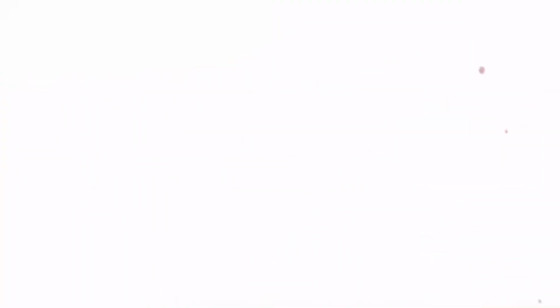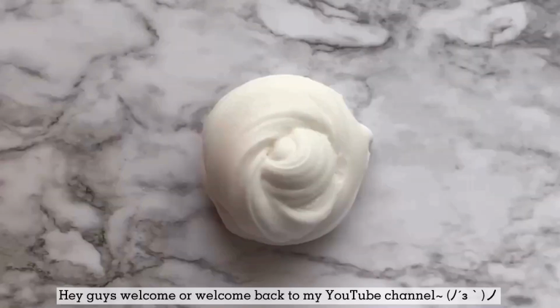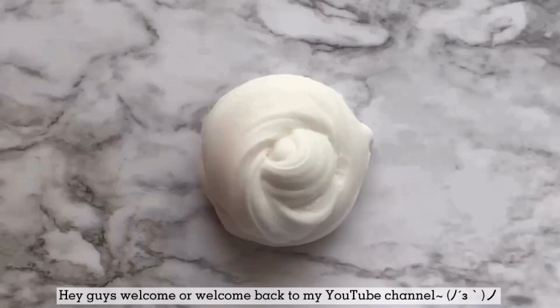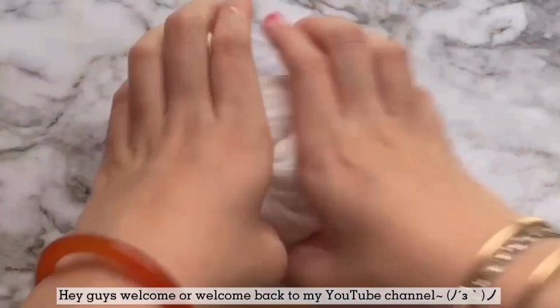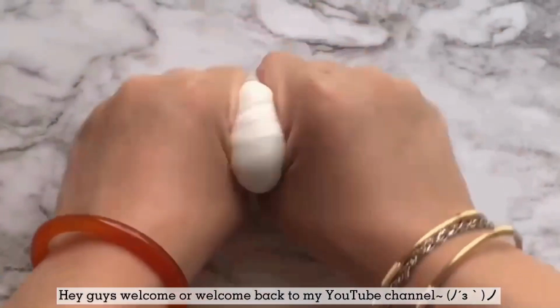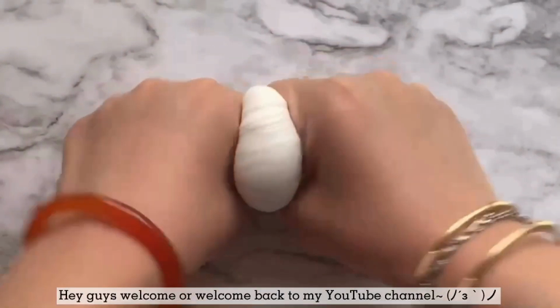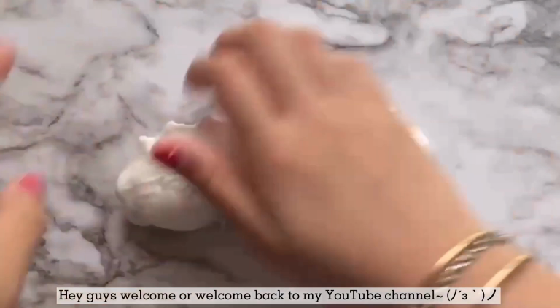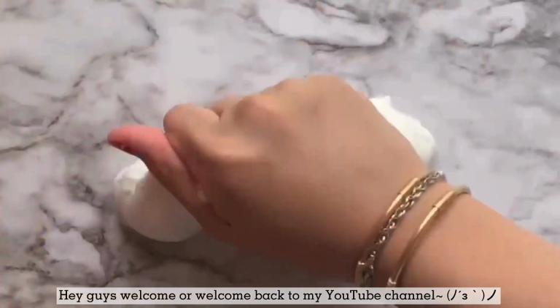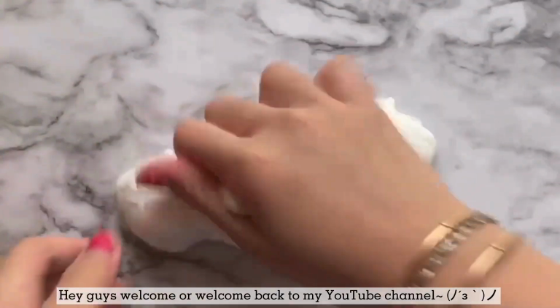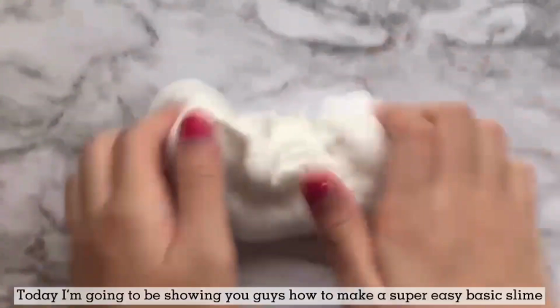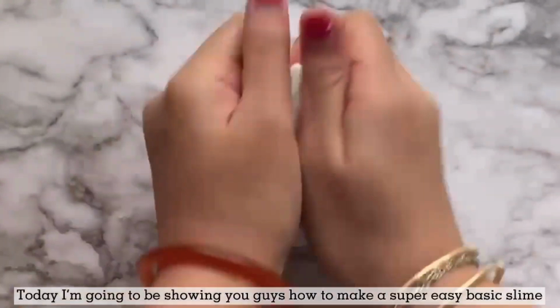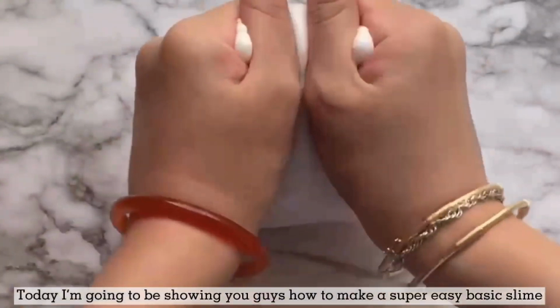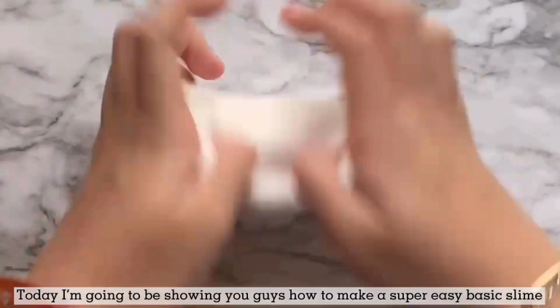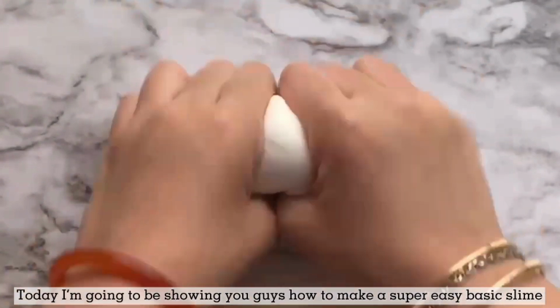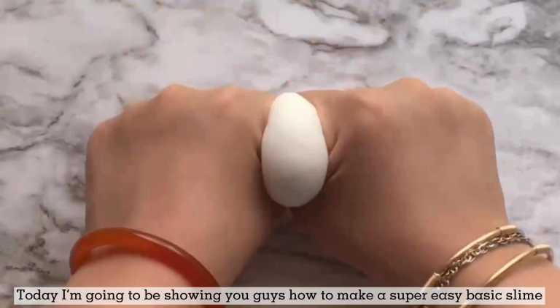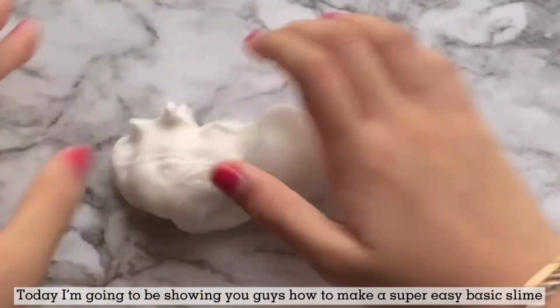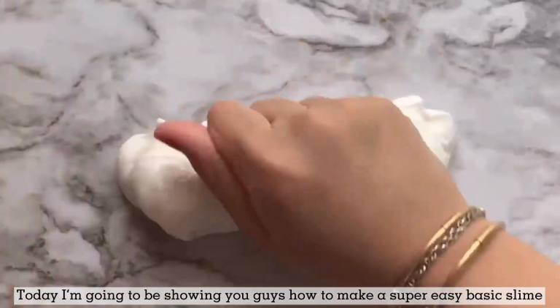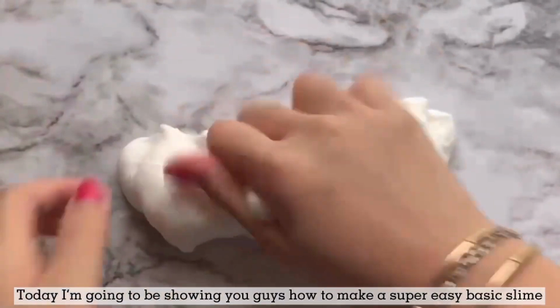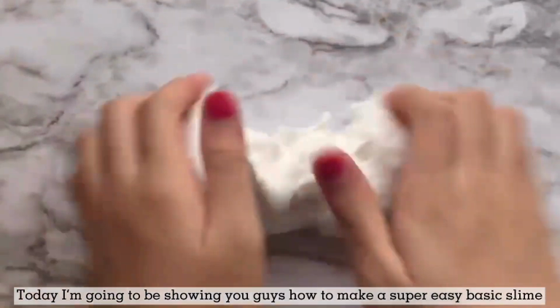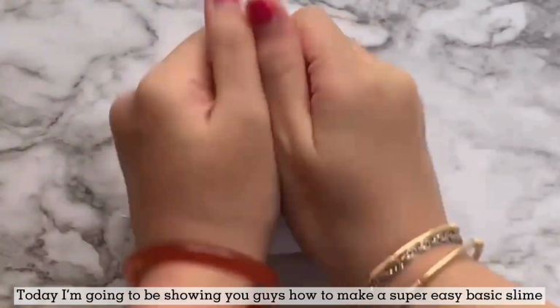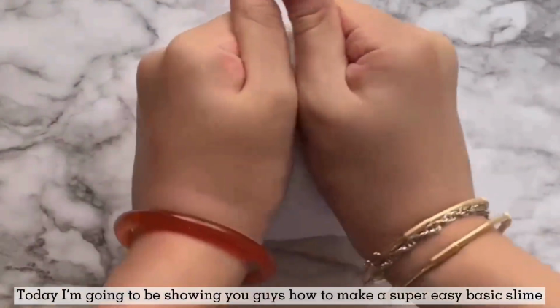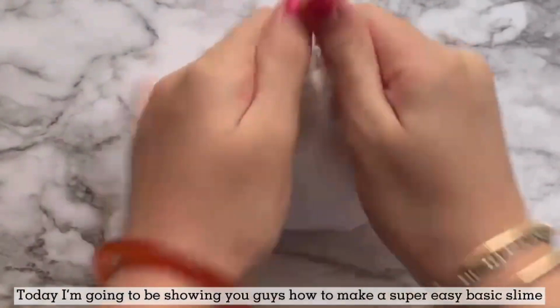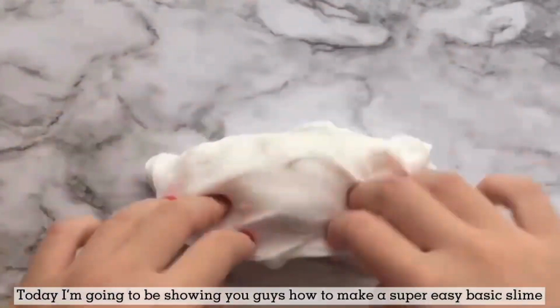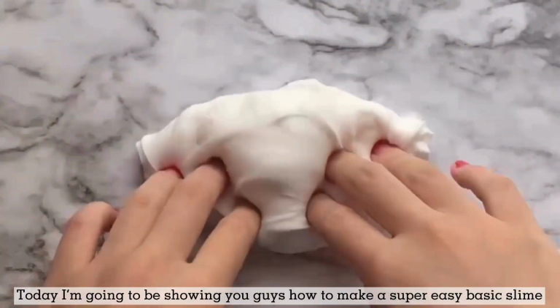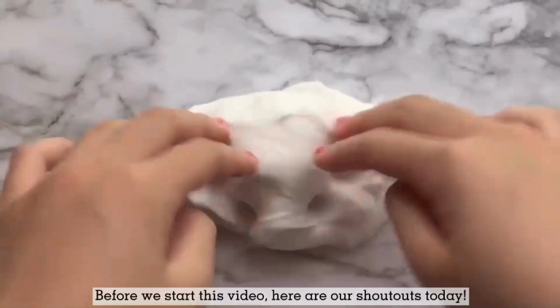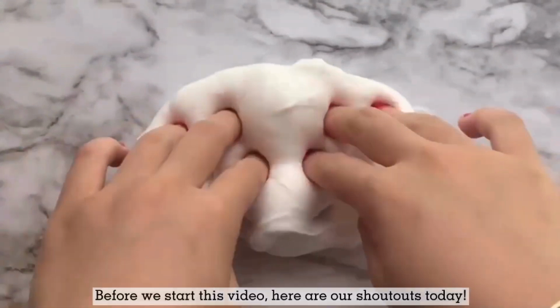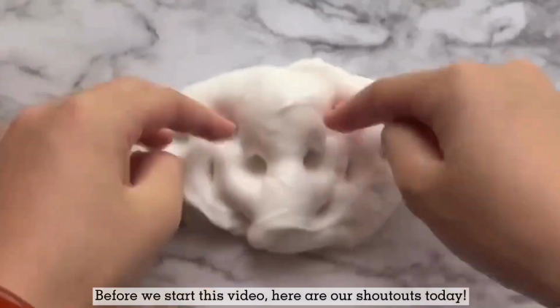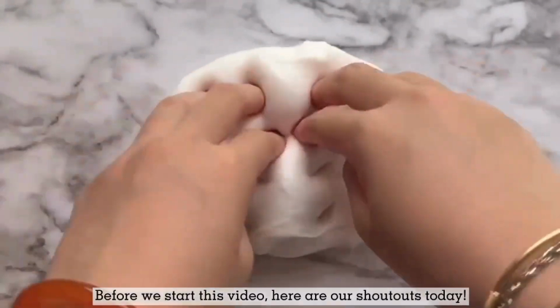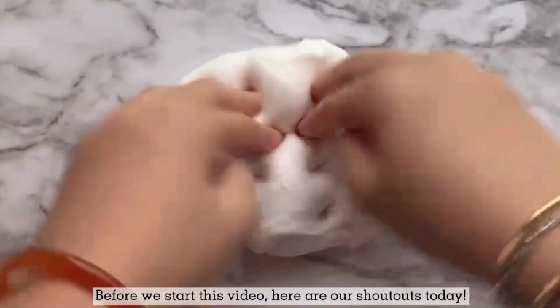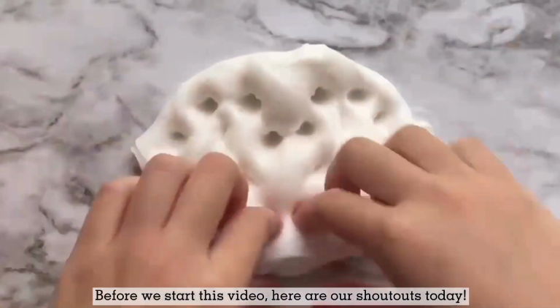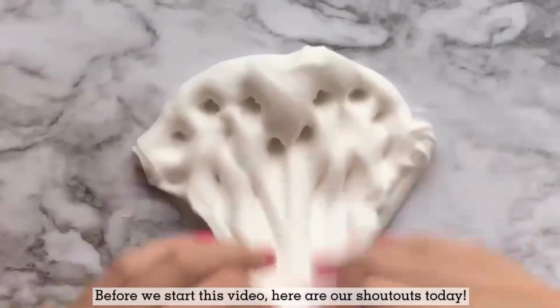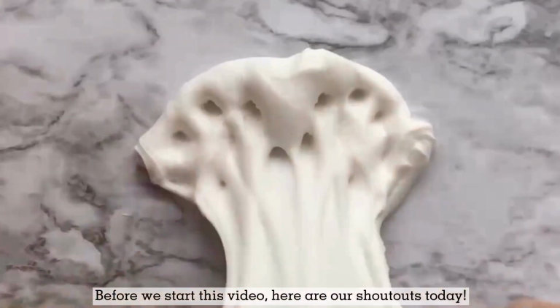Hey guys, welcome or welcome back to my YouTube channel. Today I'm going to be showing you guys how to make a super easy basic slime. Before we start this video, here are our shoutouts today.